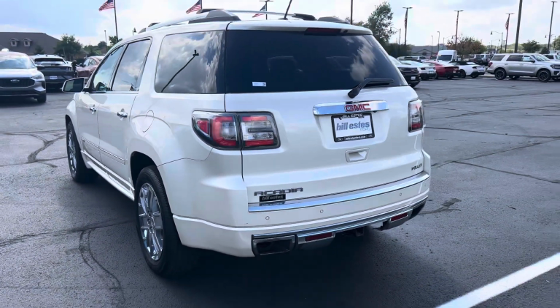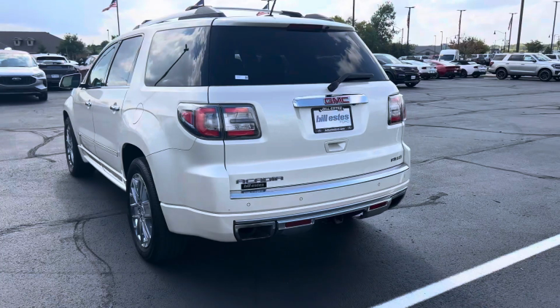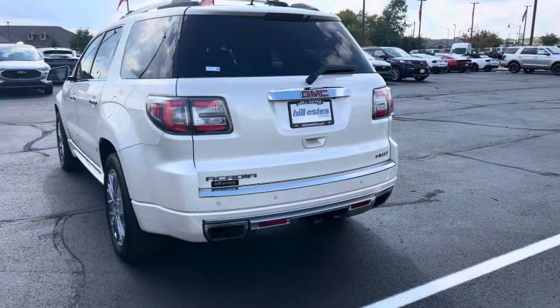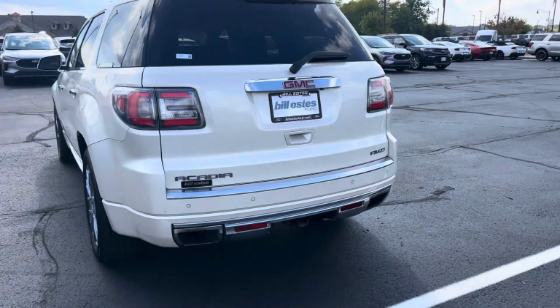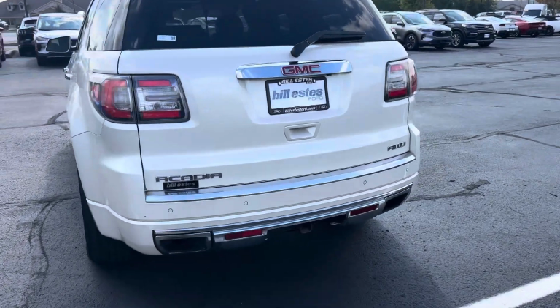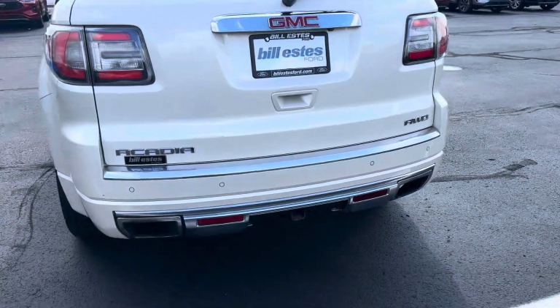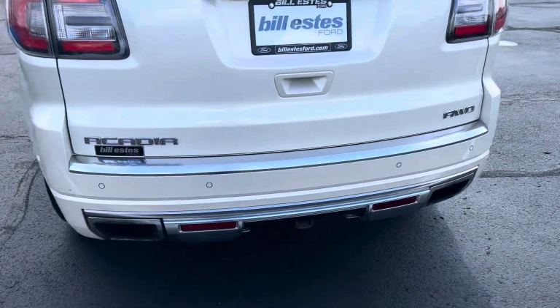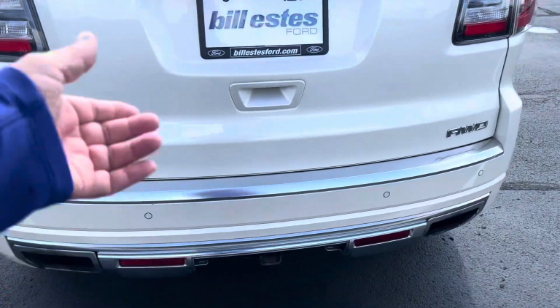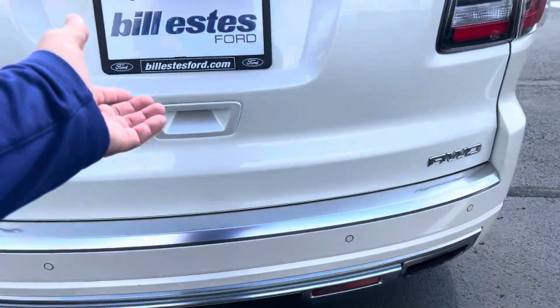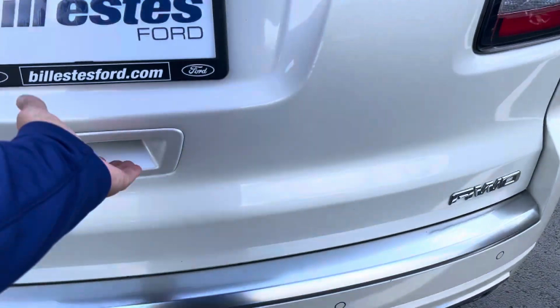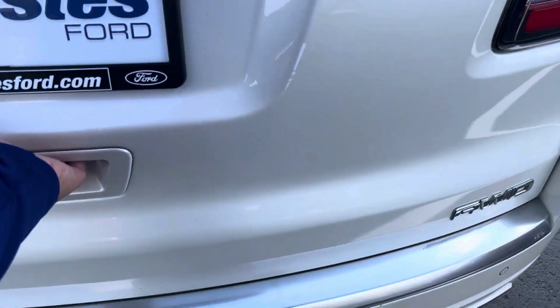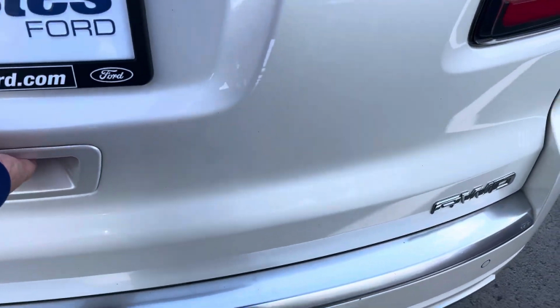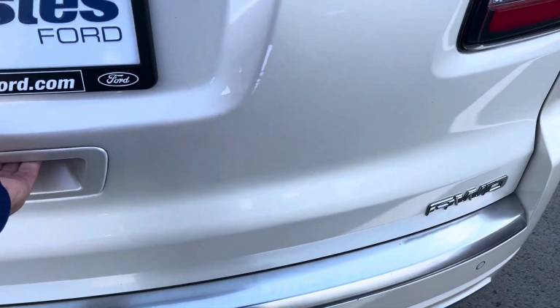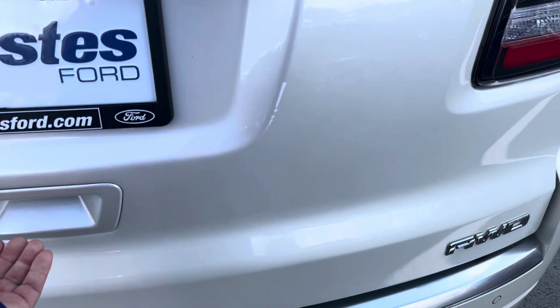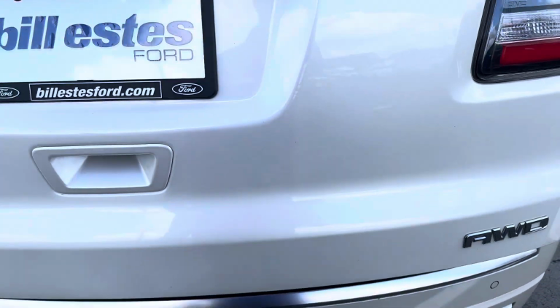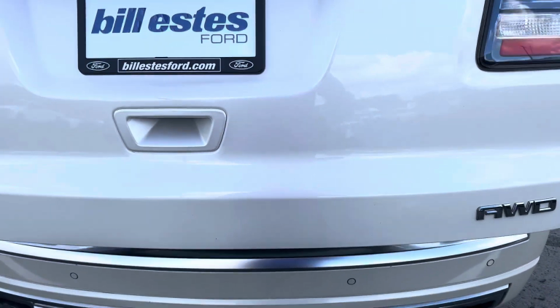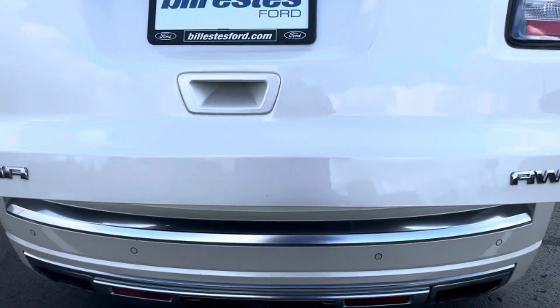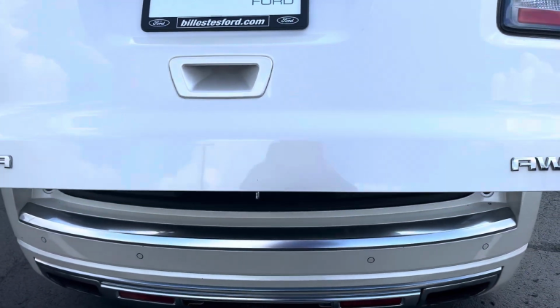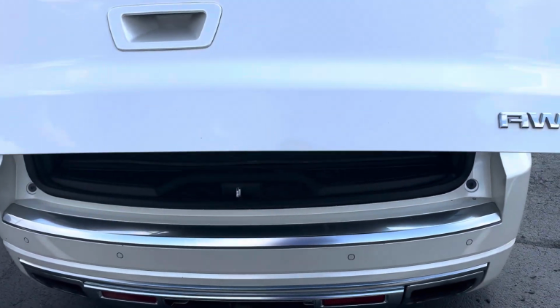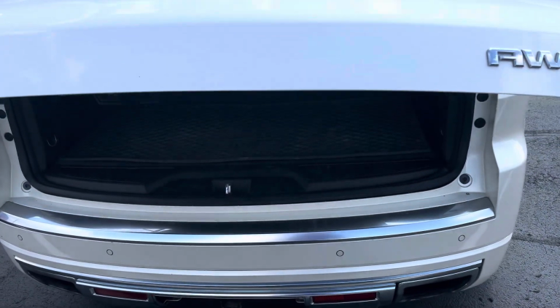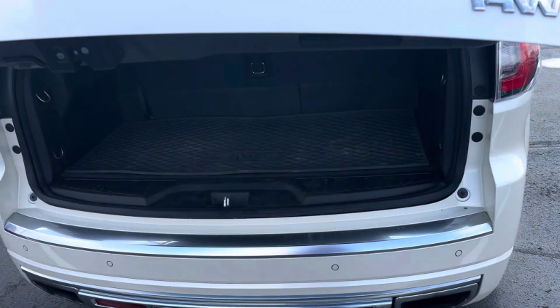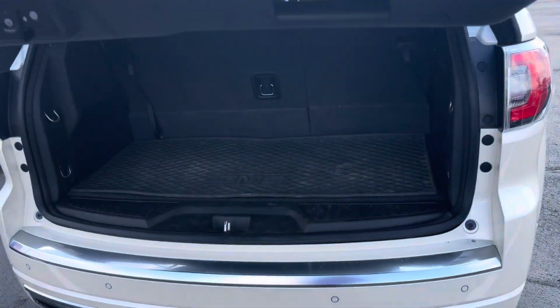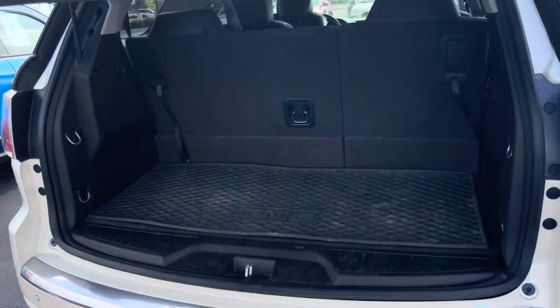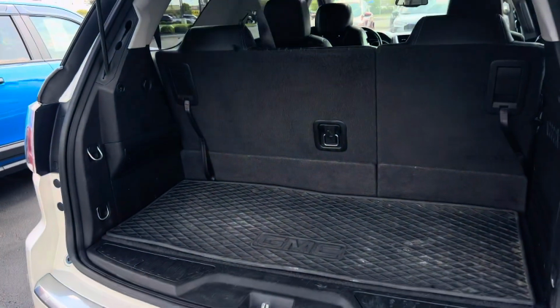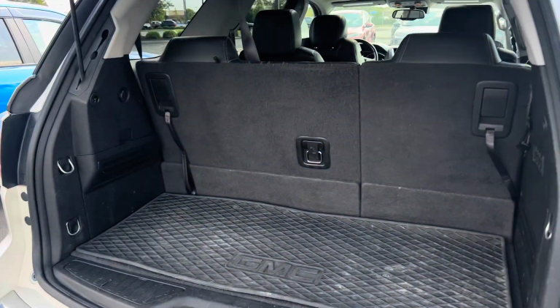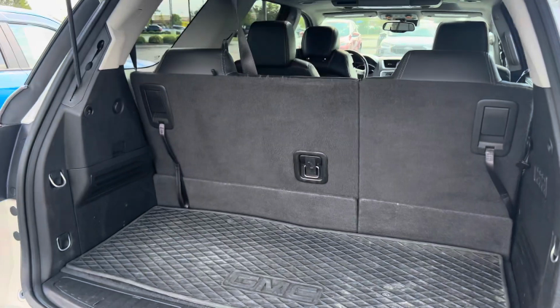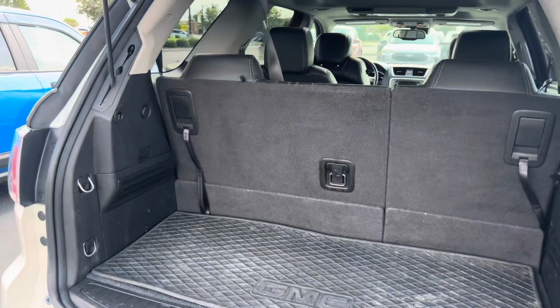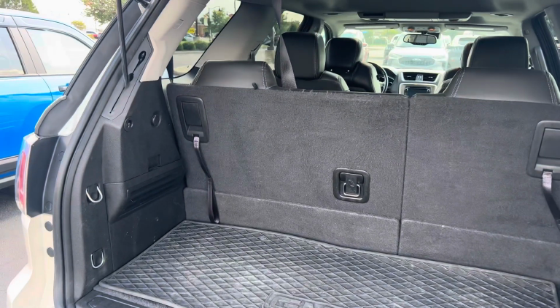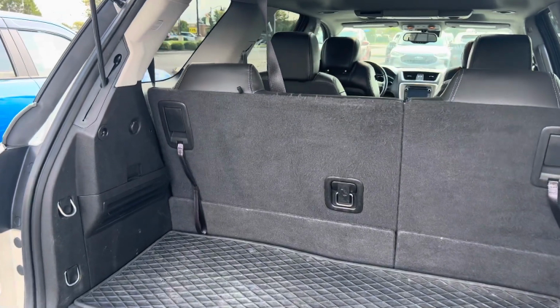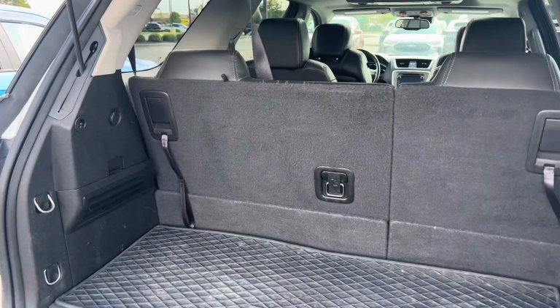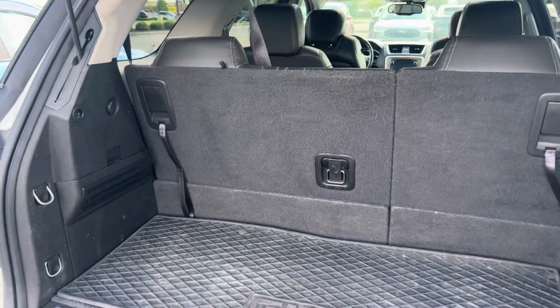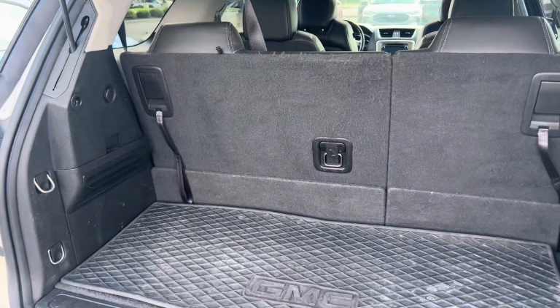It does have sensors on the back. Tow hitch. All-wheel drive. A little storage in the back behind the third row as well.